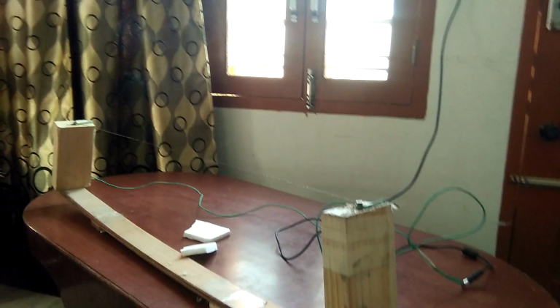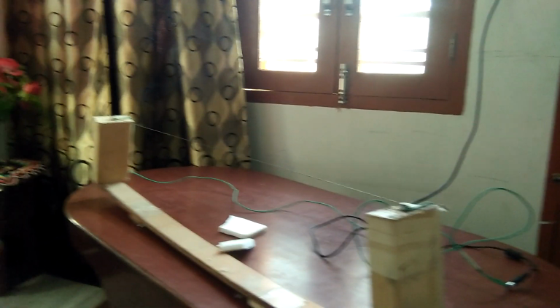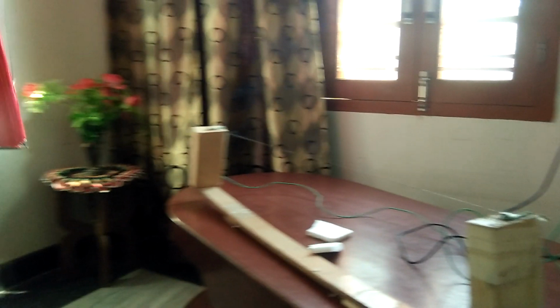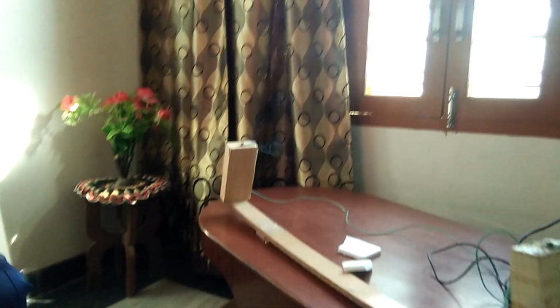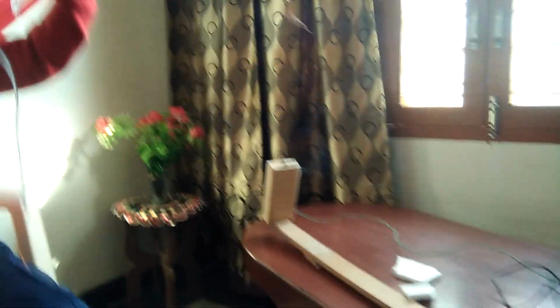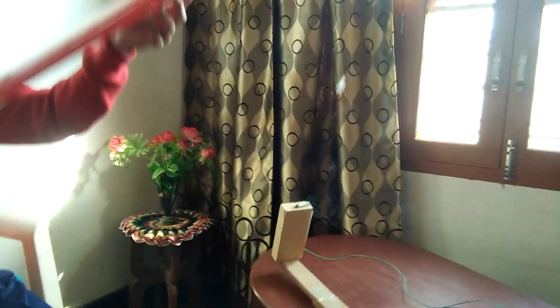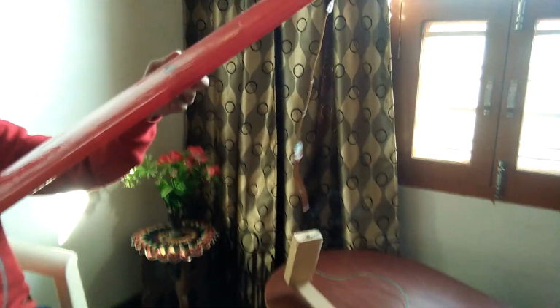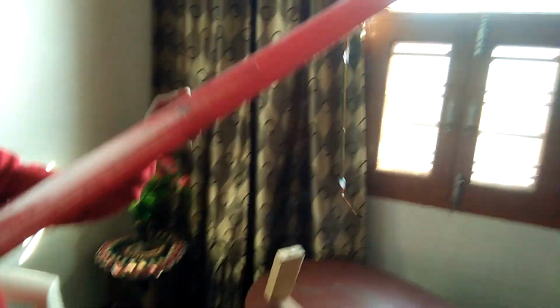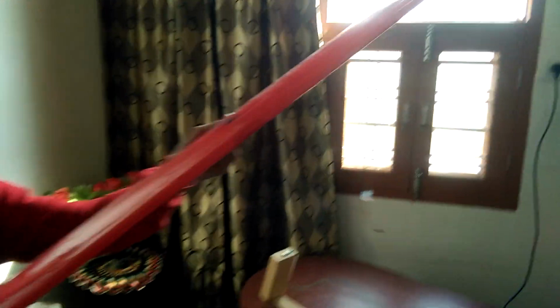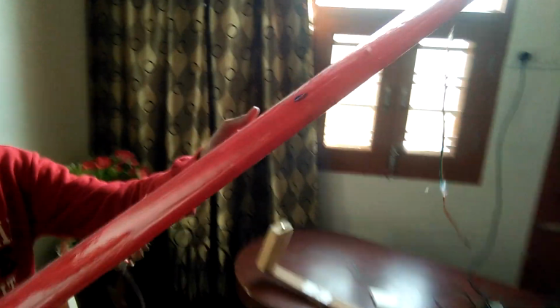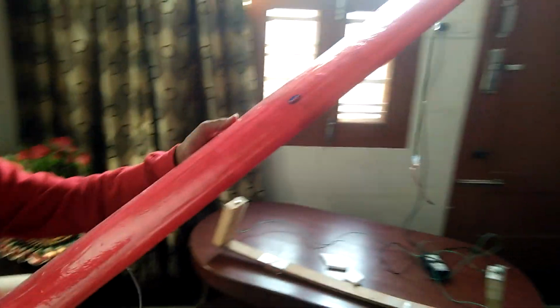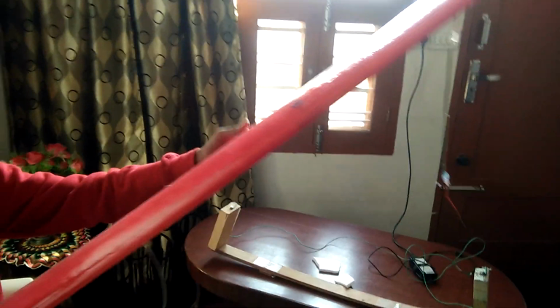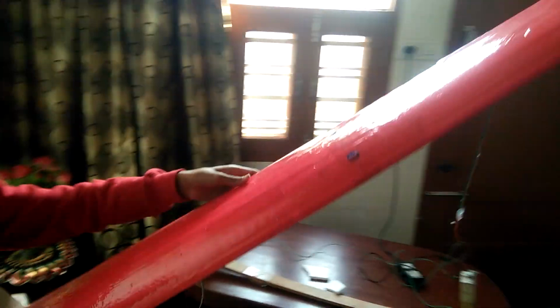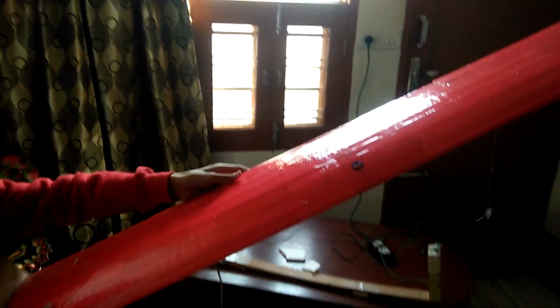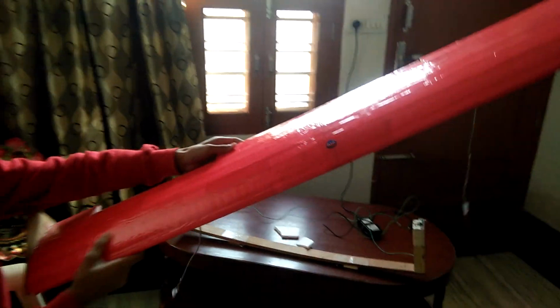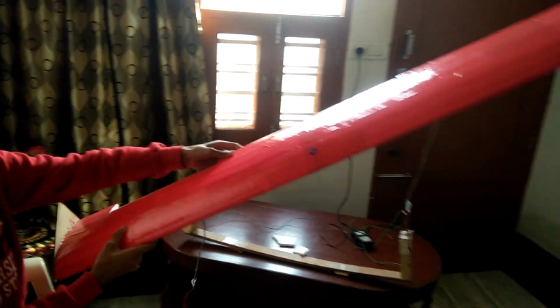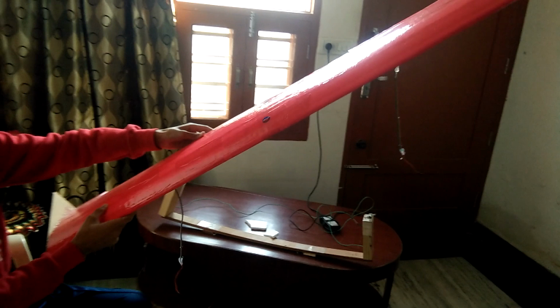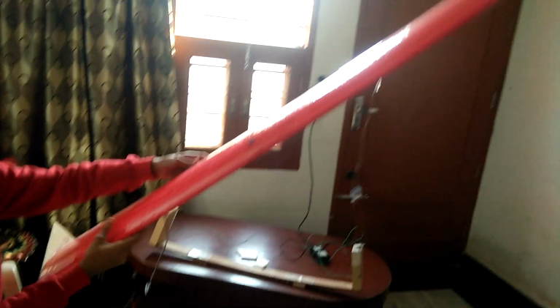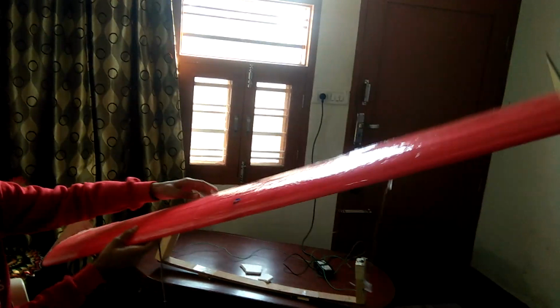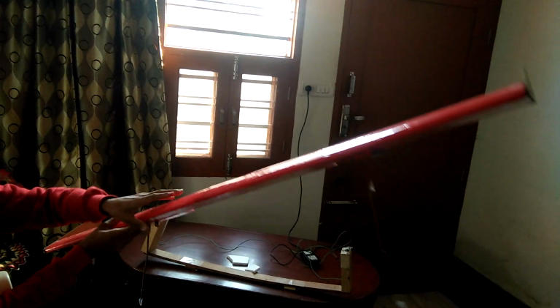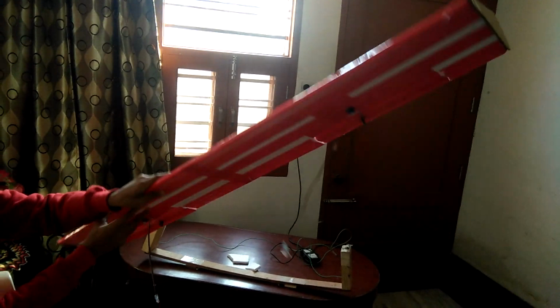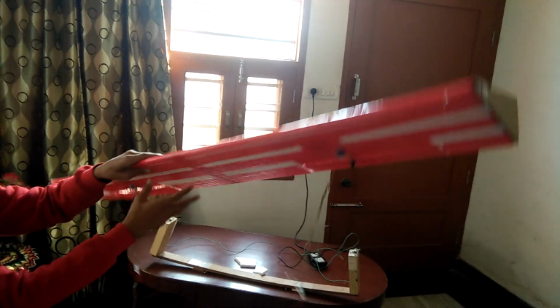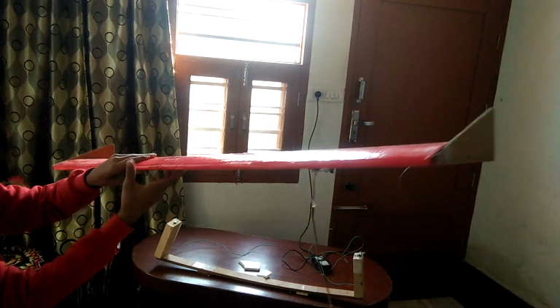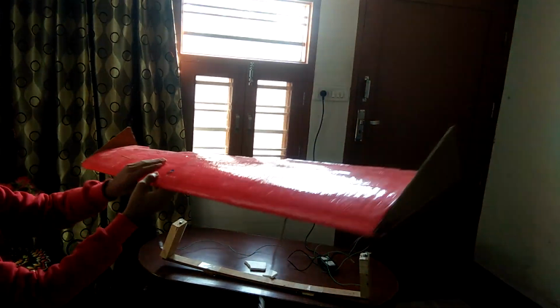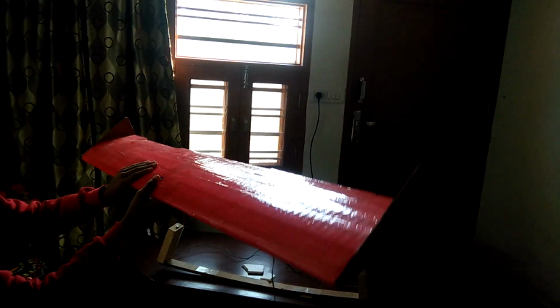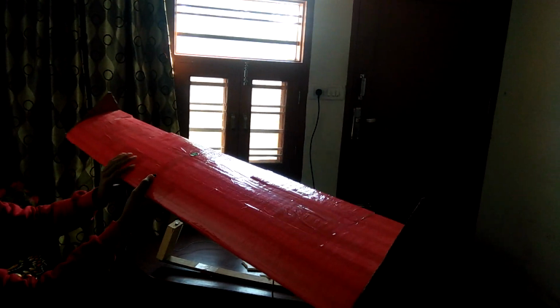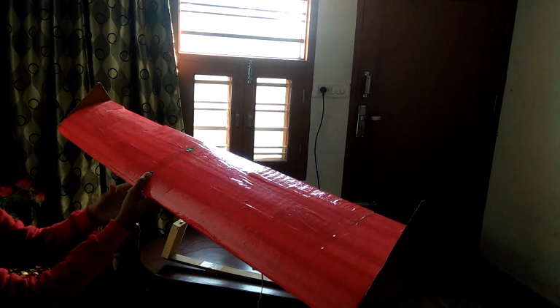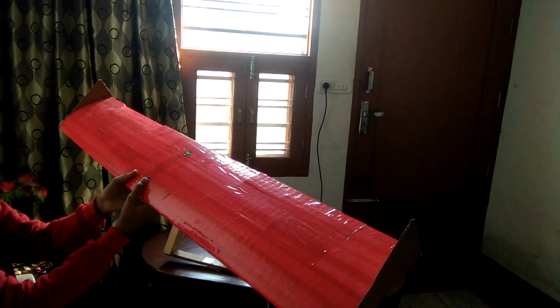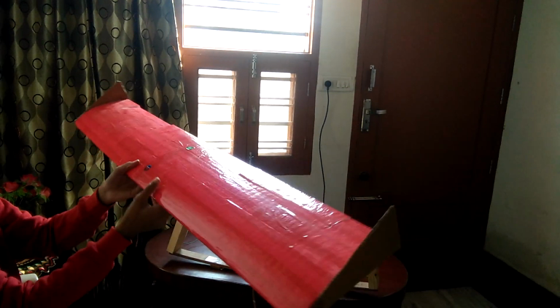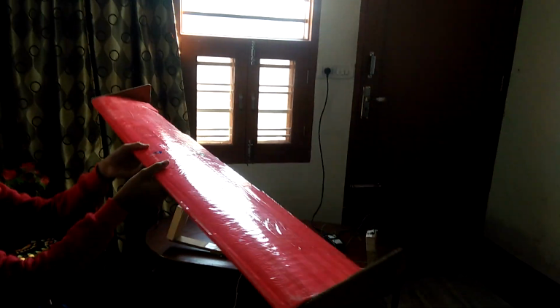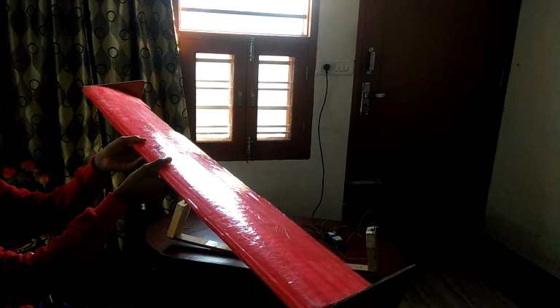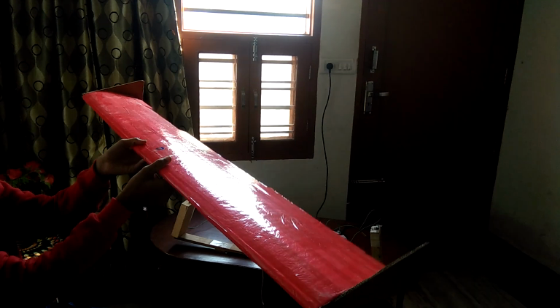I have made this hotwire airfoil using this hotwire cutter. I have used two pieces of thermocol, cut separately and then joined by tape. It's very efficient and very smooth.